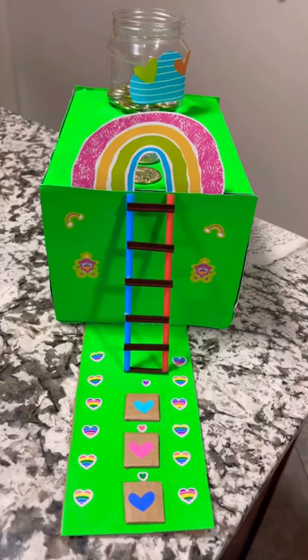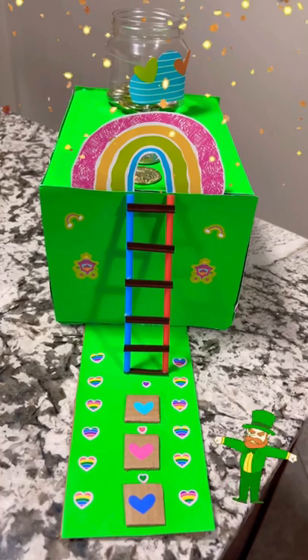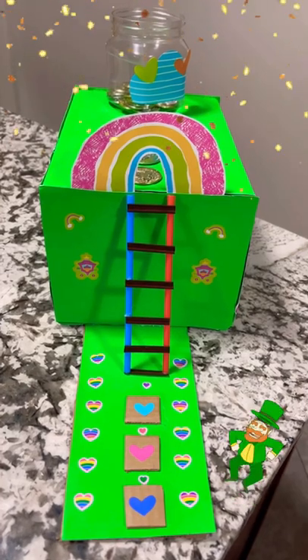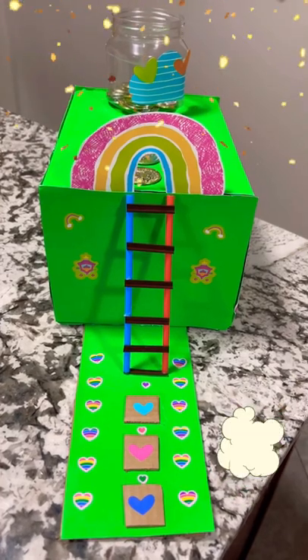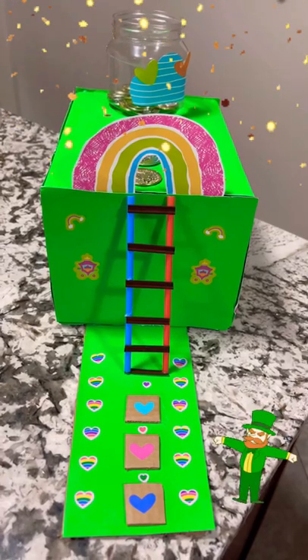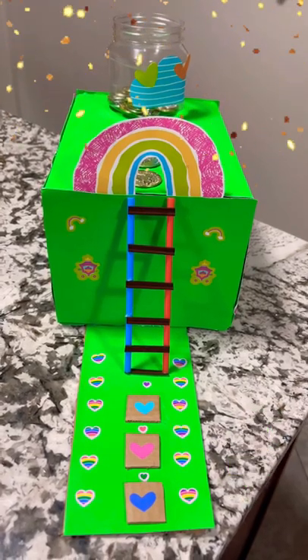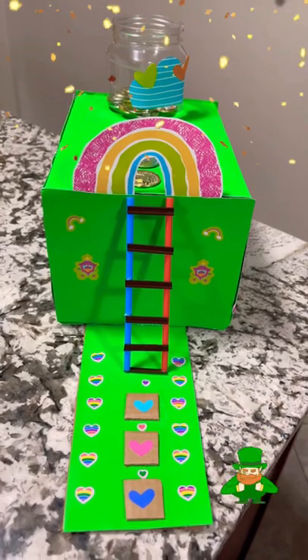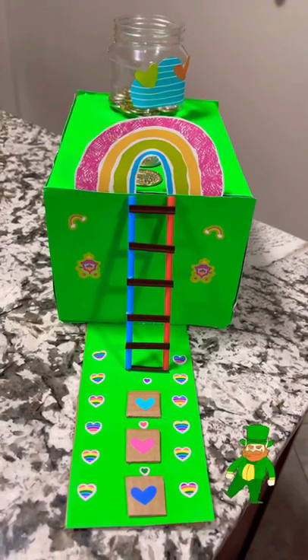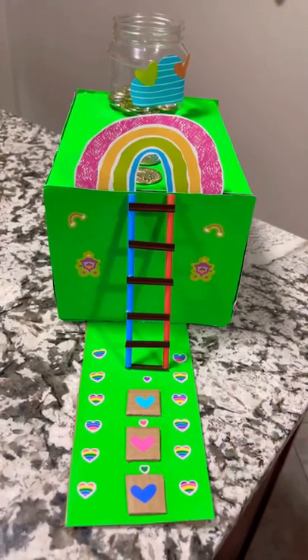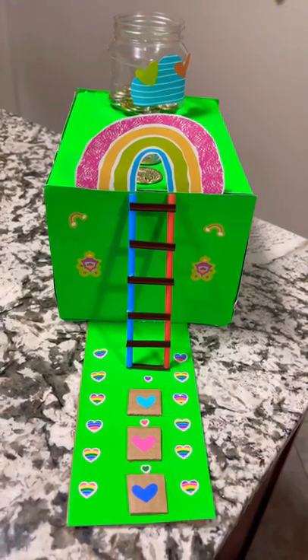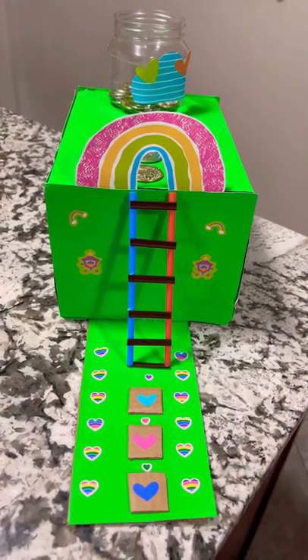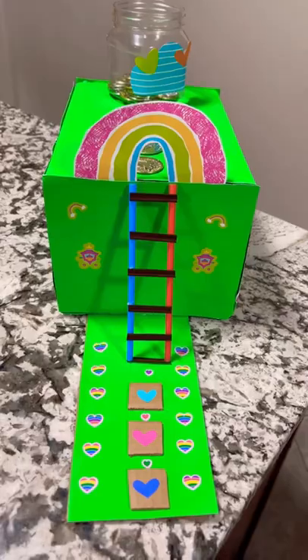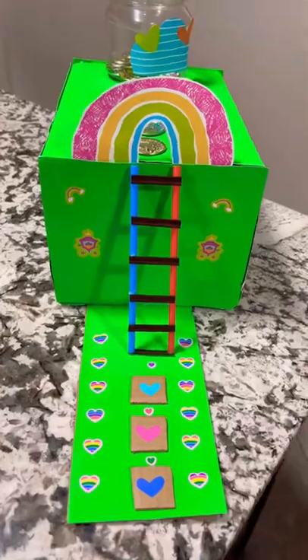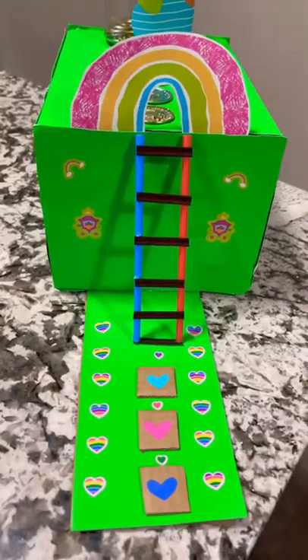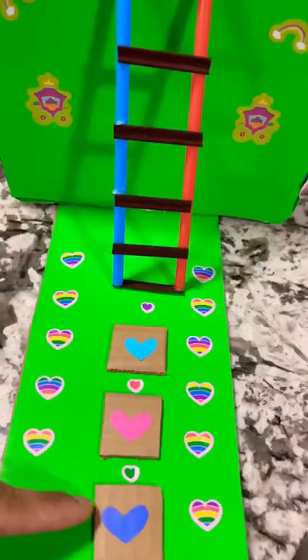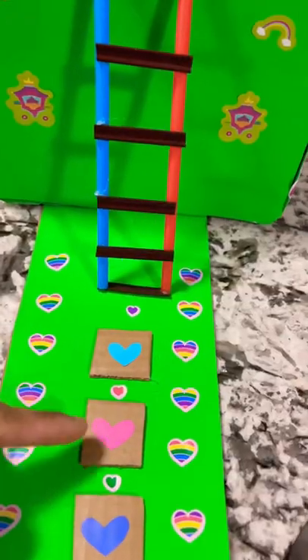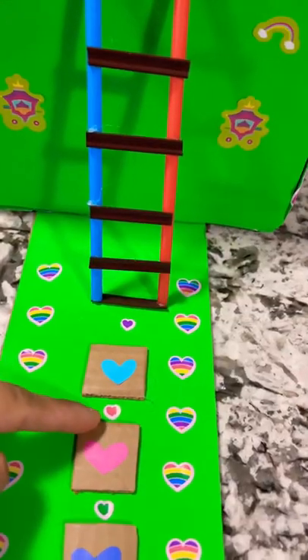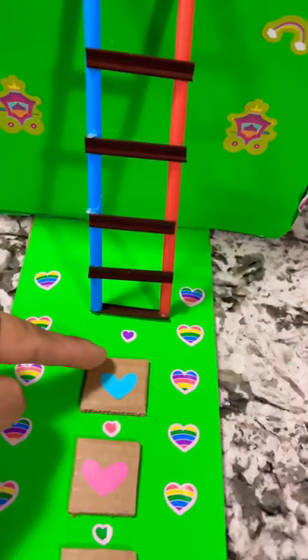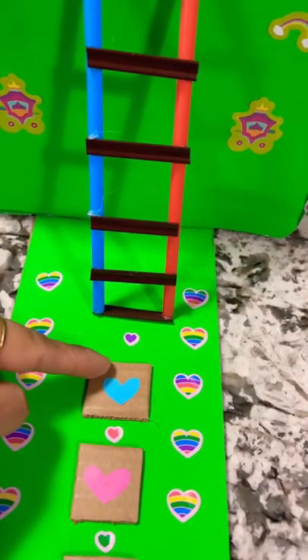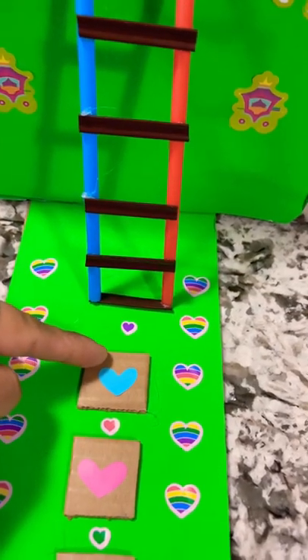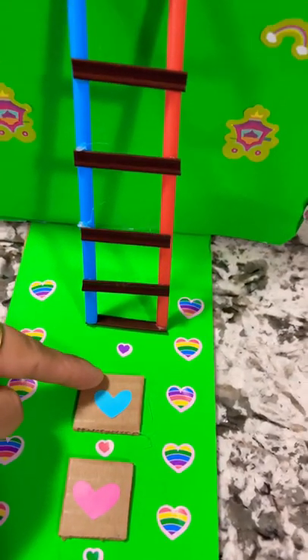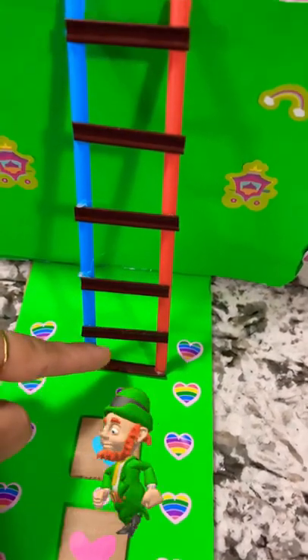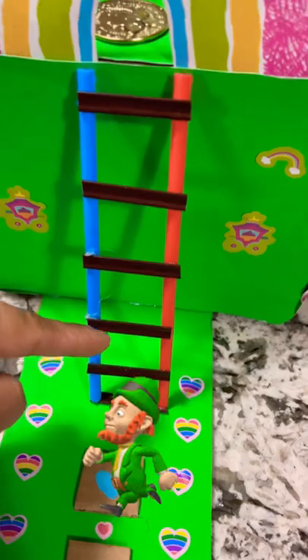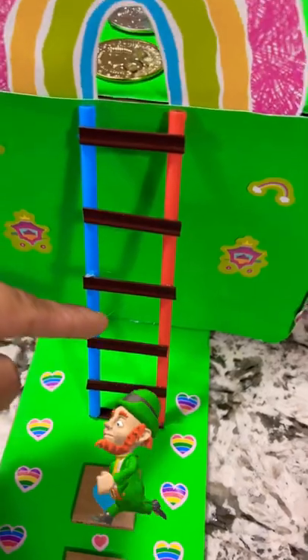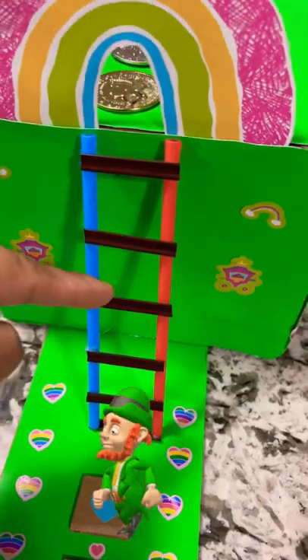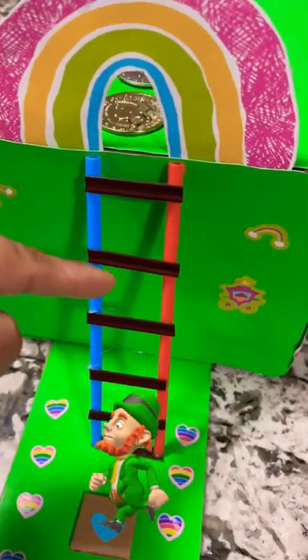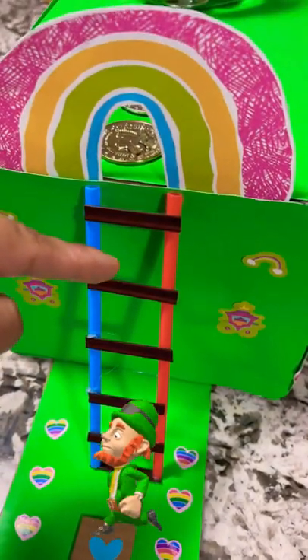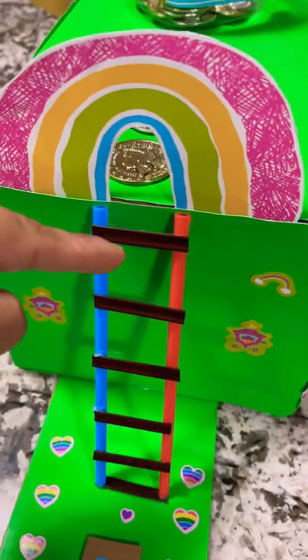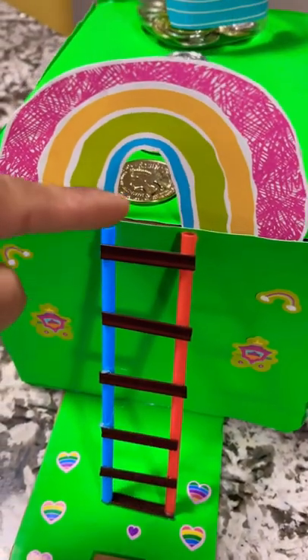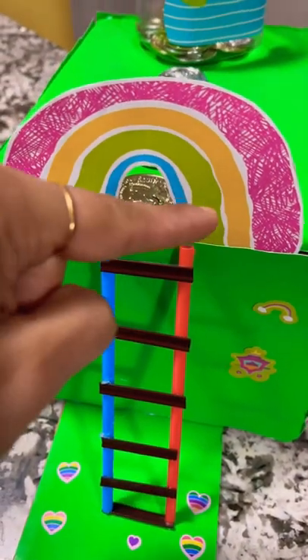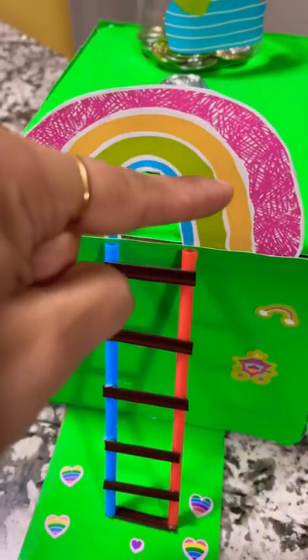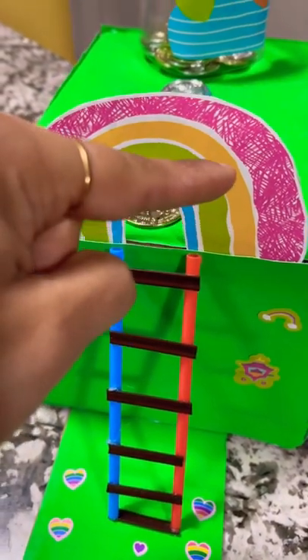Hi guys, this is the leprechaun trap. My daughter is in kindergarten, so we made it pretty simple. These are the steps from where the leprechaun will go and climb the stairs. I made the stairs with the straws and the stirrer.